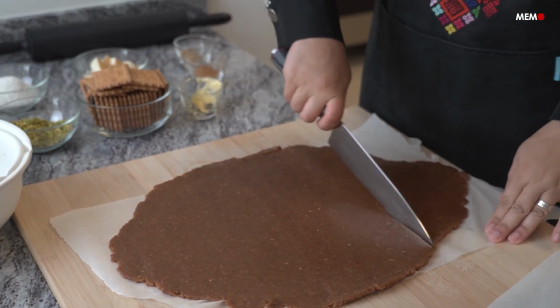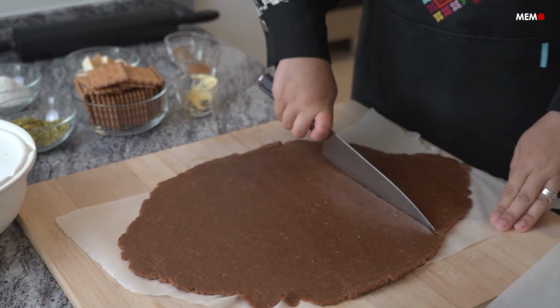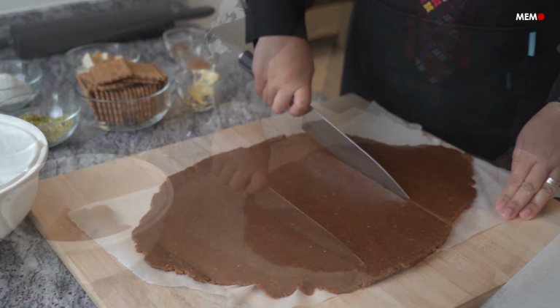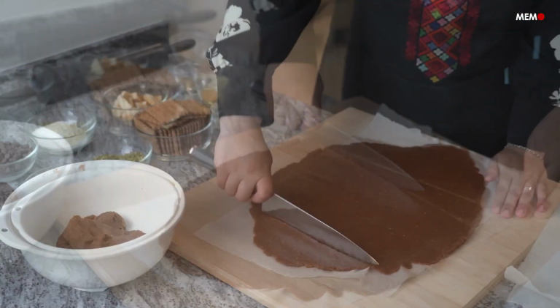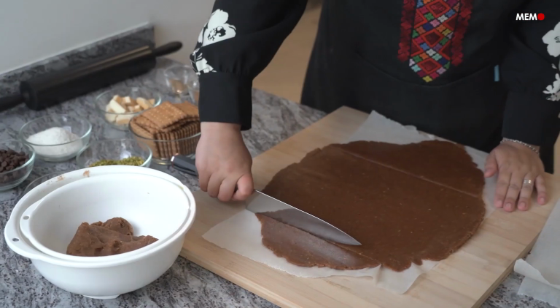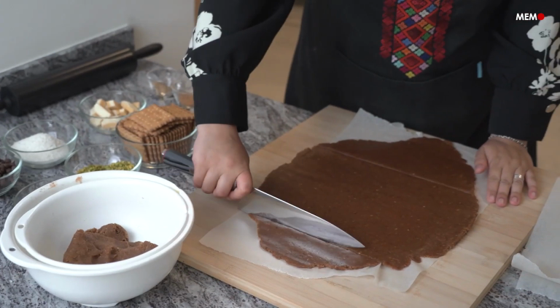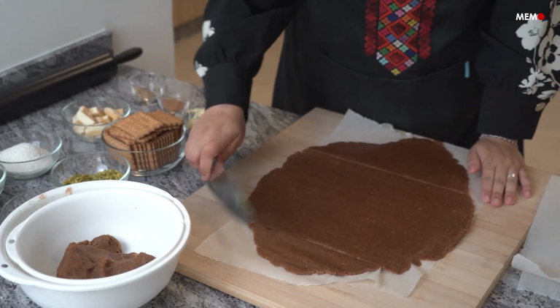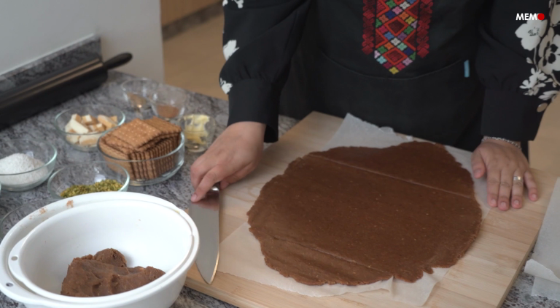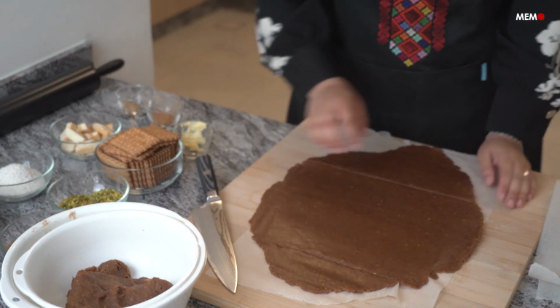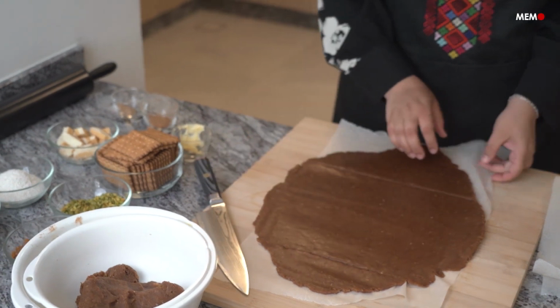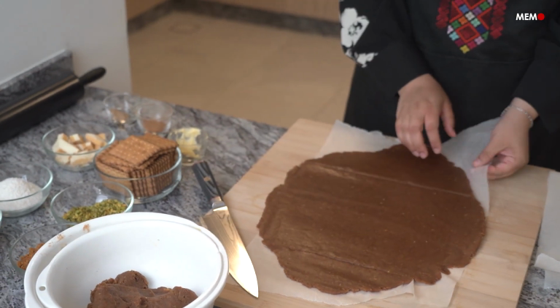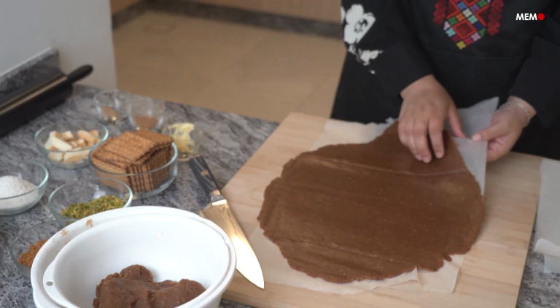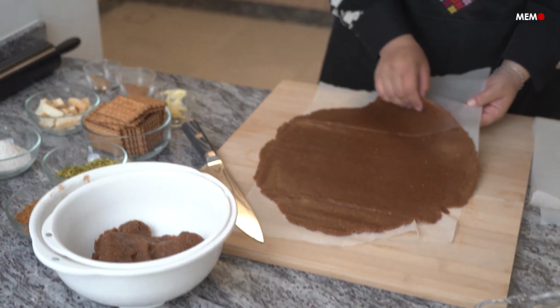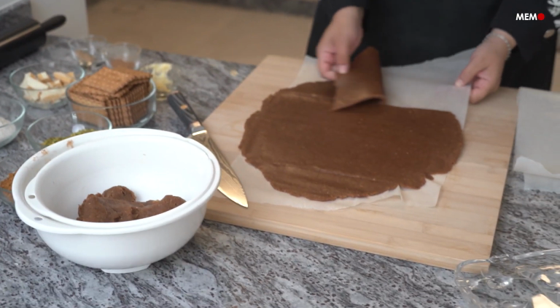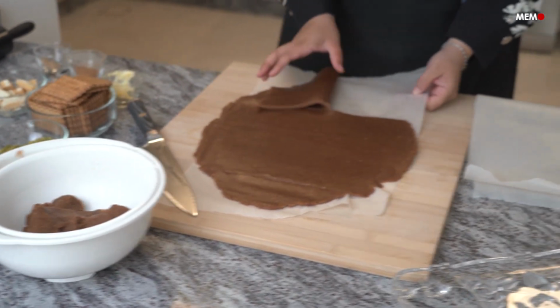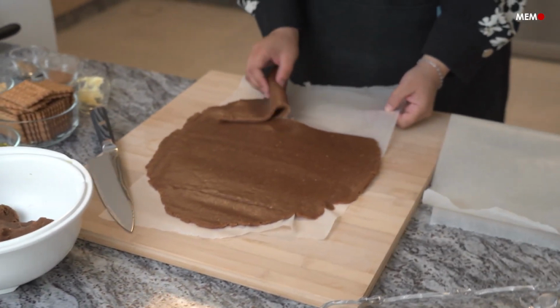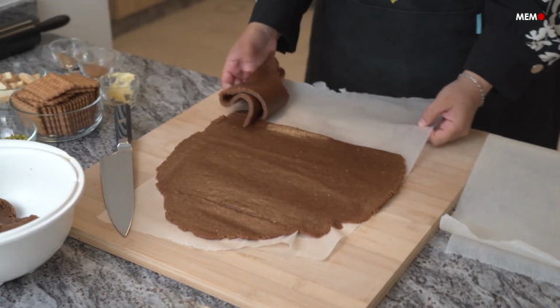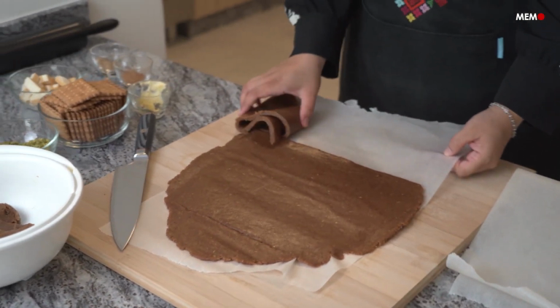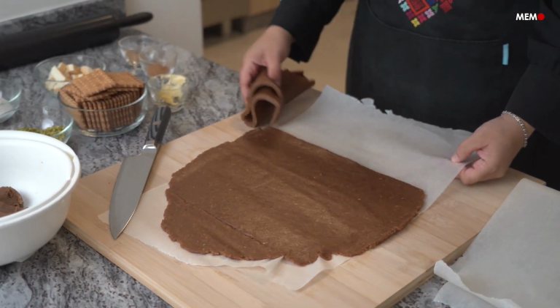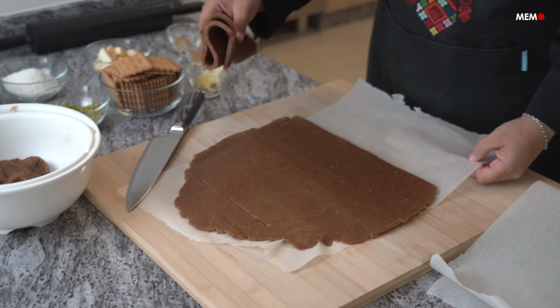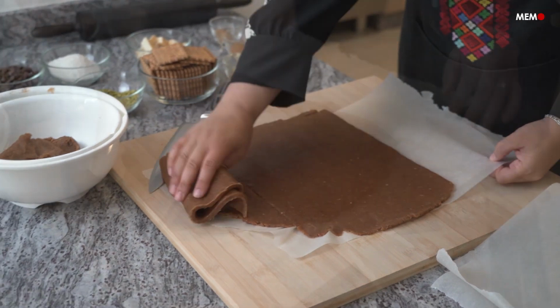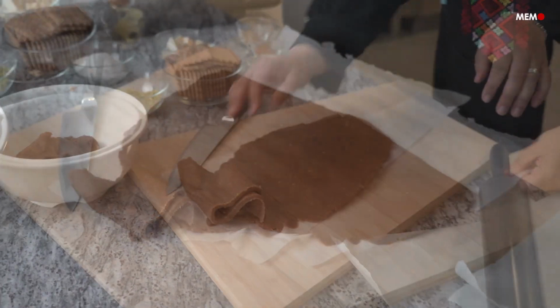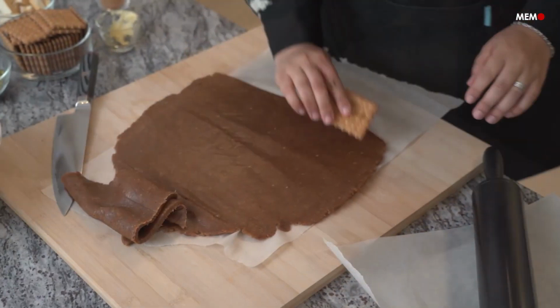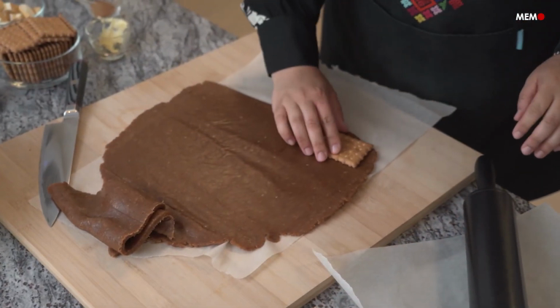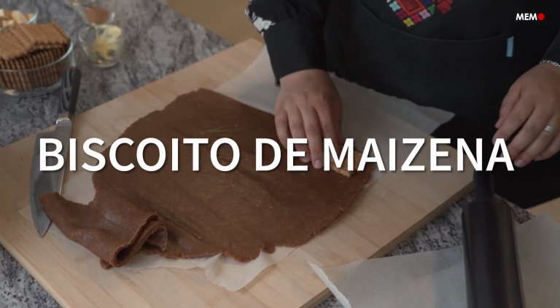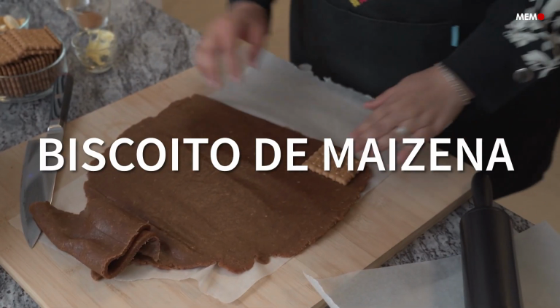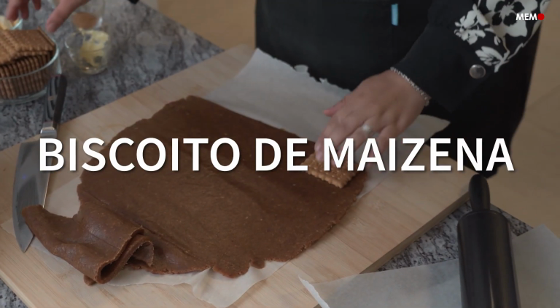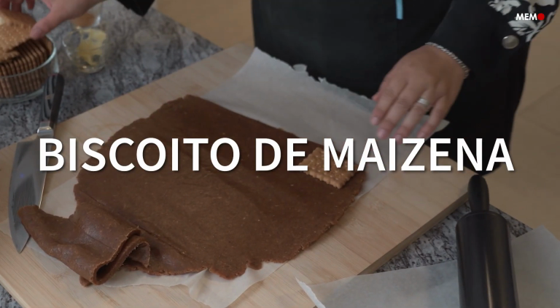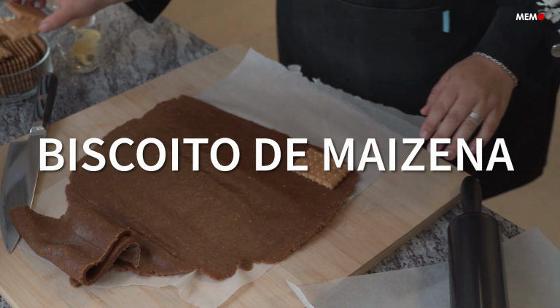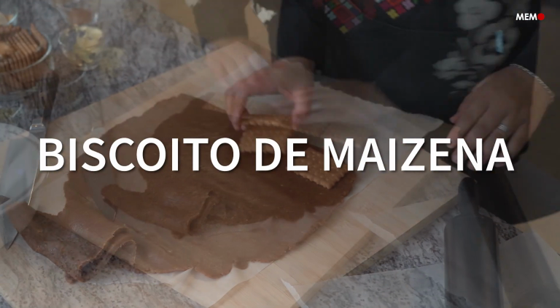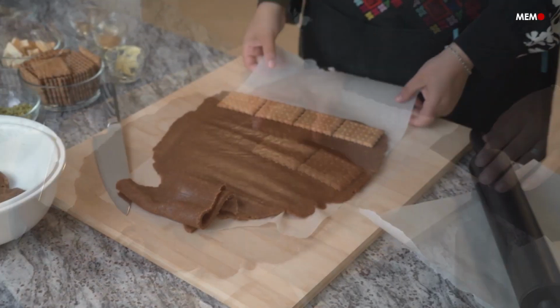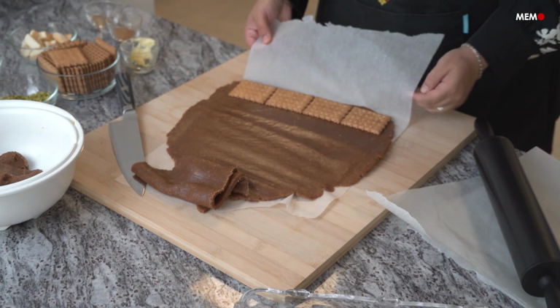Making this dessert couldn't be easier, and the best part is that you likely always have the ingredients in your pantry, ready to make whenever the craving hits. It's also a great Ramadan snack as it's packed with protein and fiber — two things that make you feel fuller for longer.